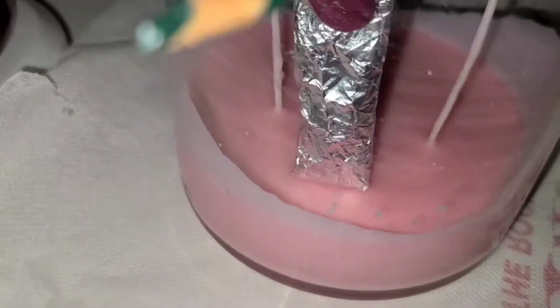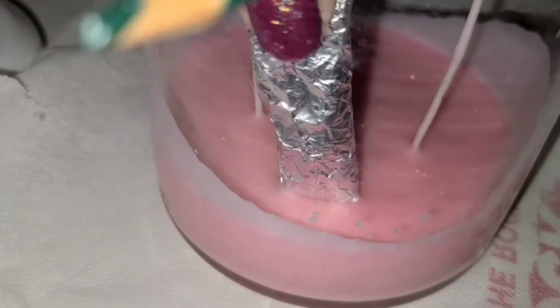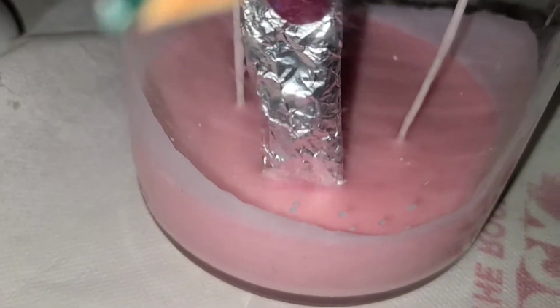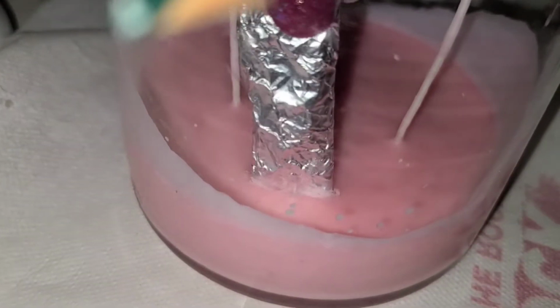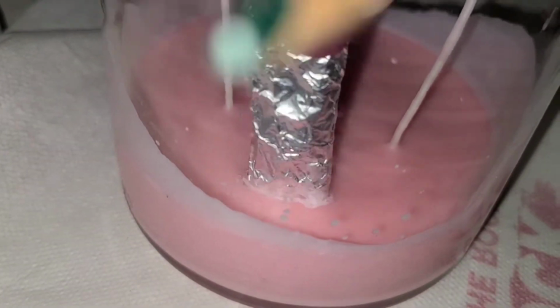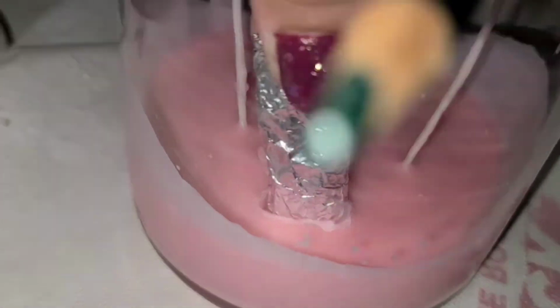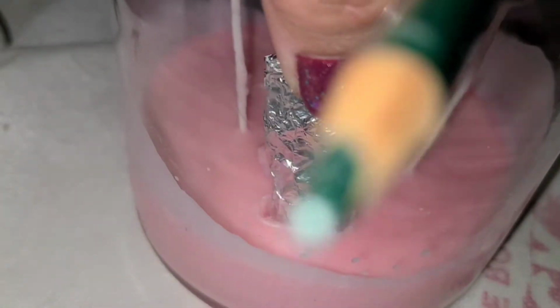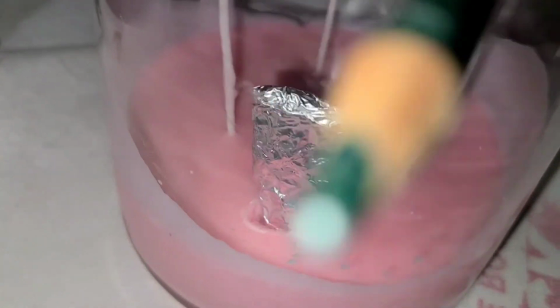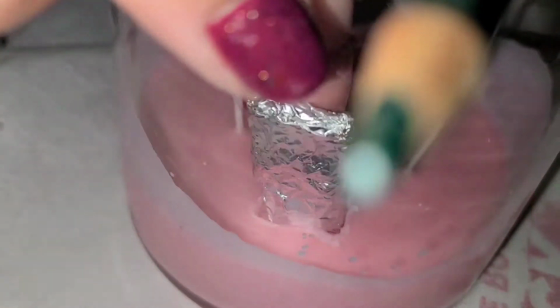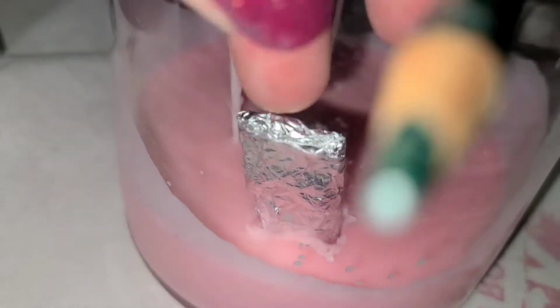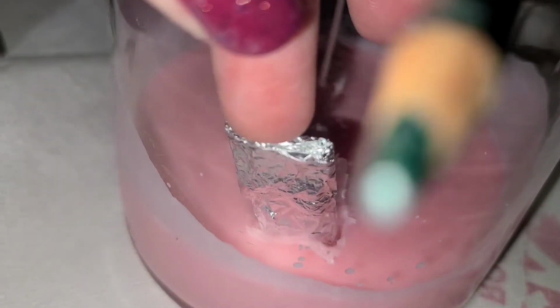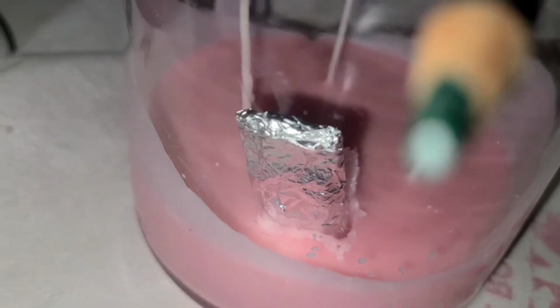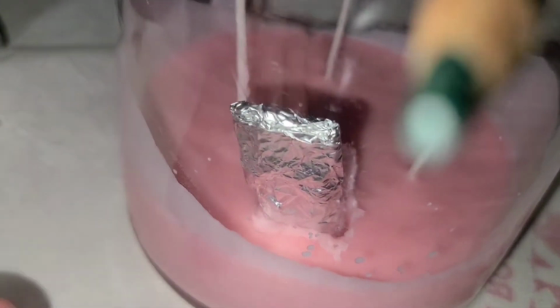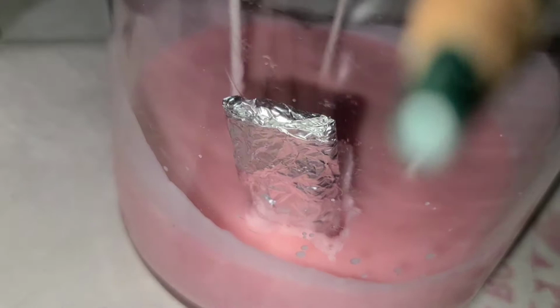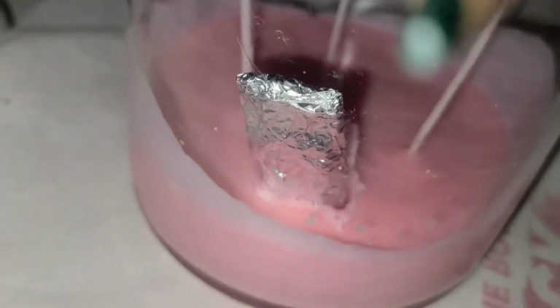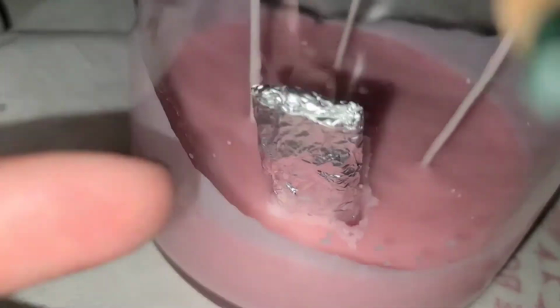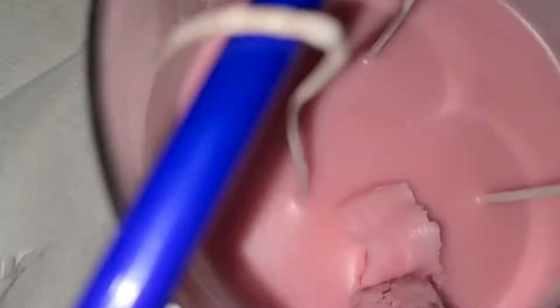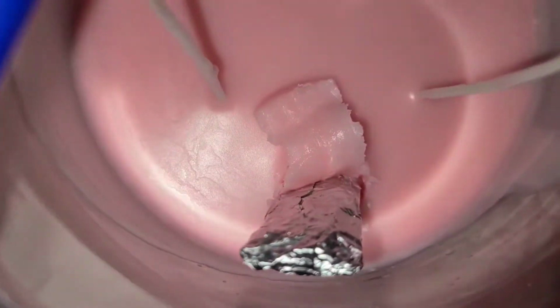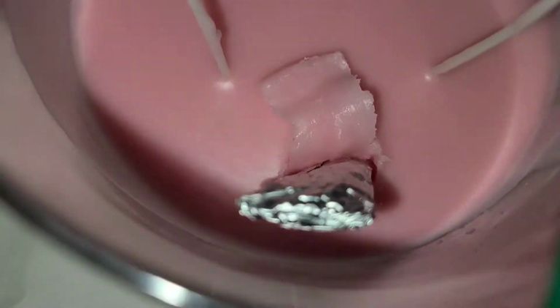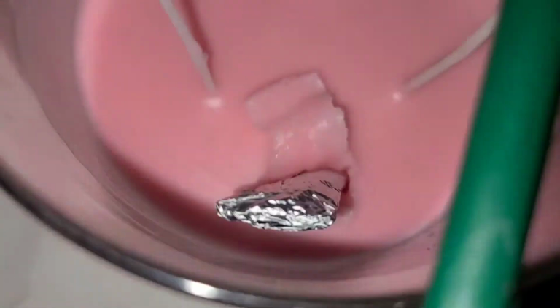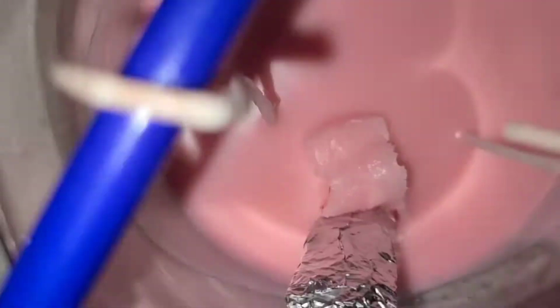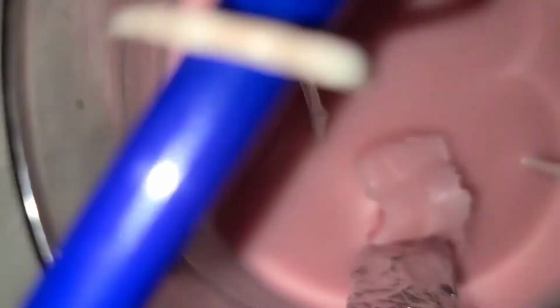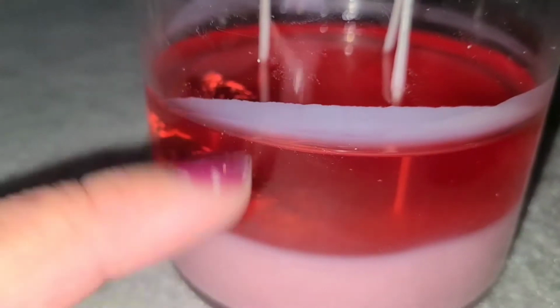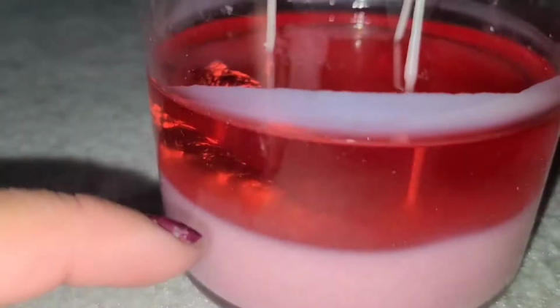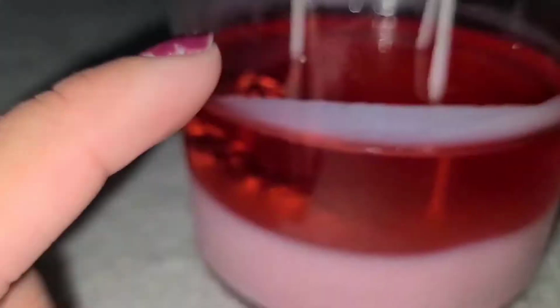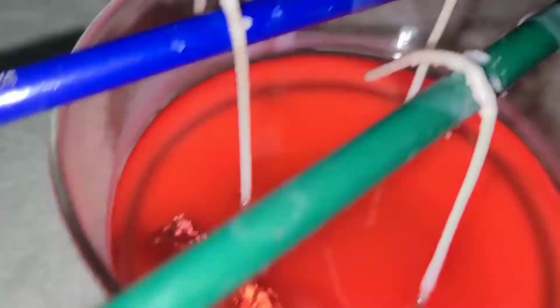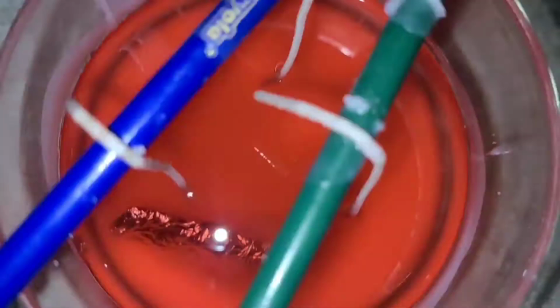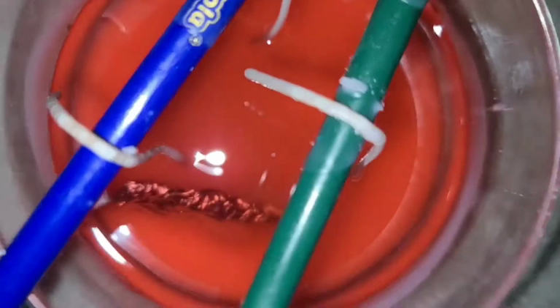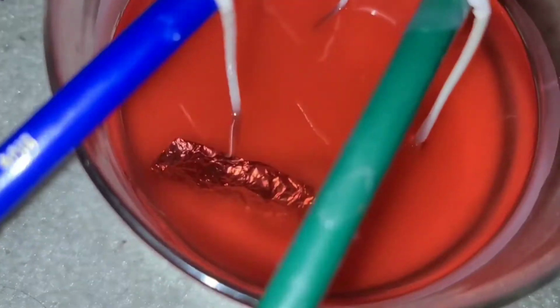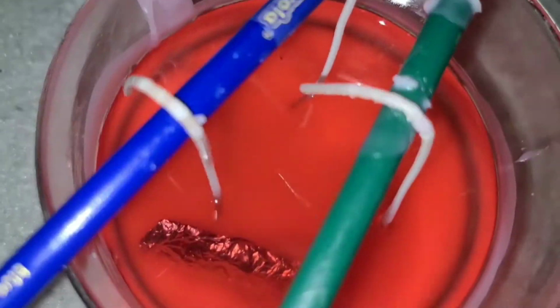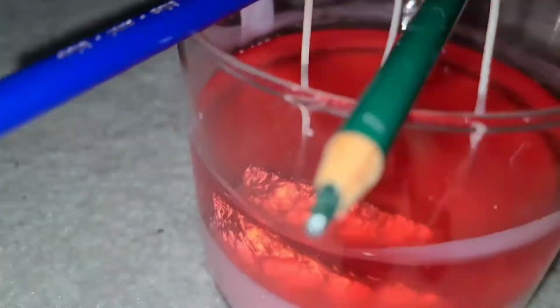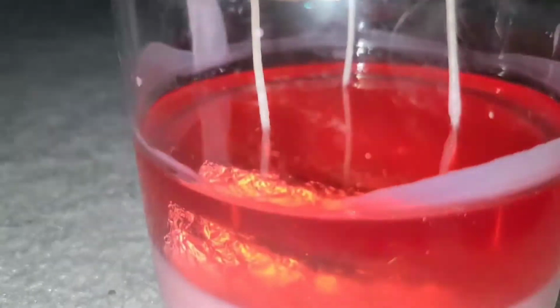While you're still in the cooling stage, dip your piece of foil into the container. Then we're going to go ahead and pour the rest of our wax.